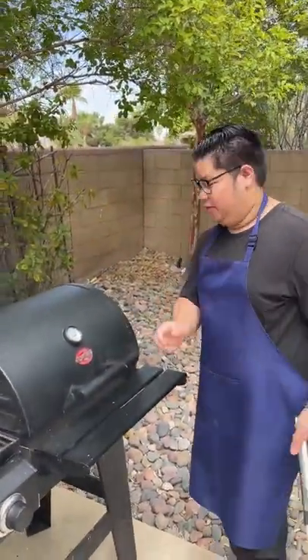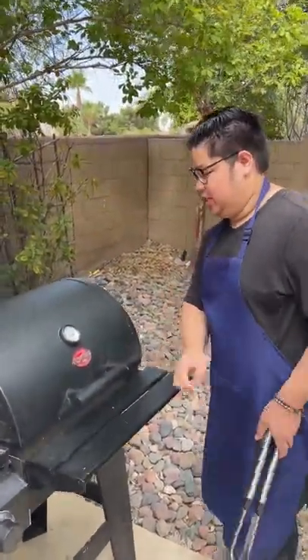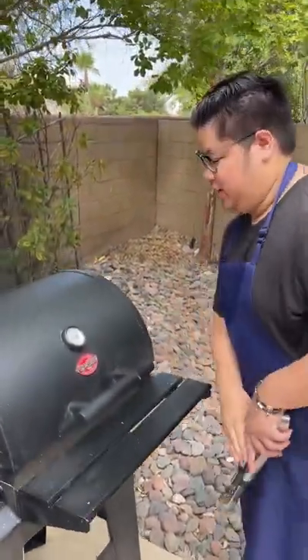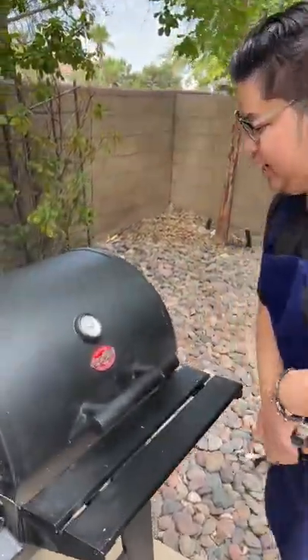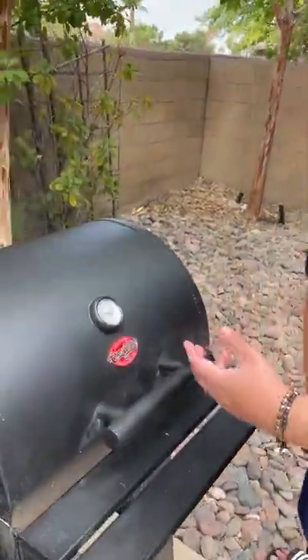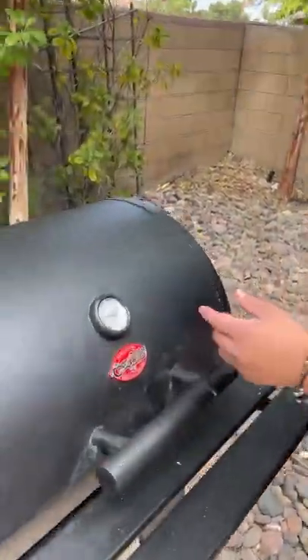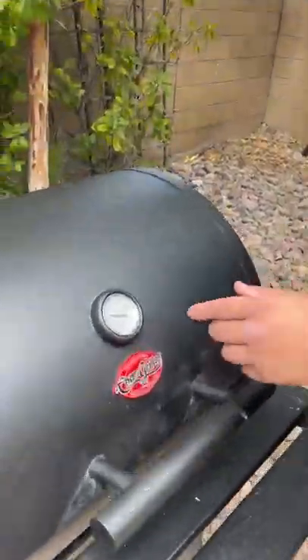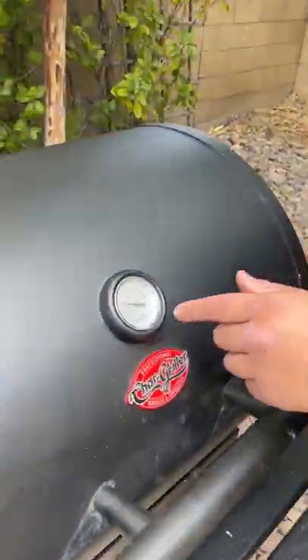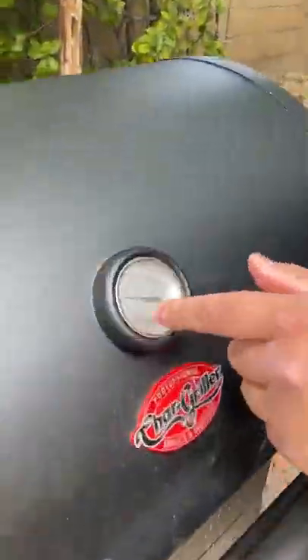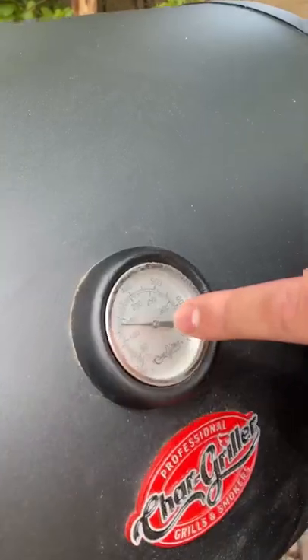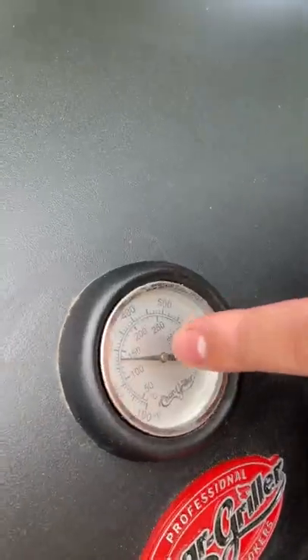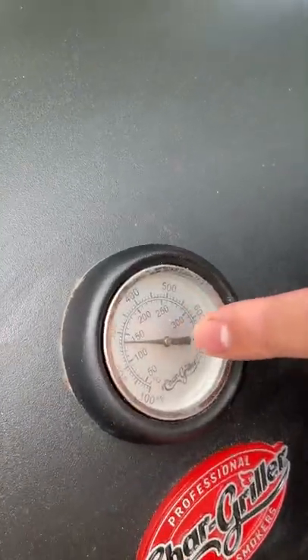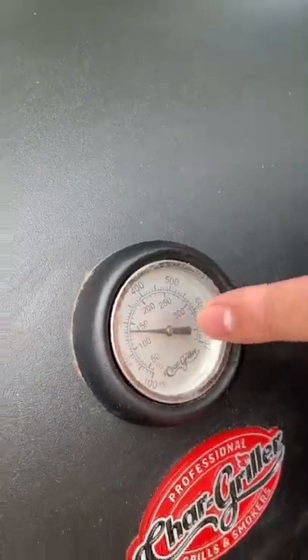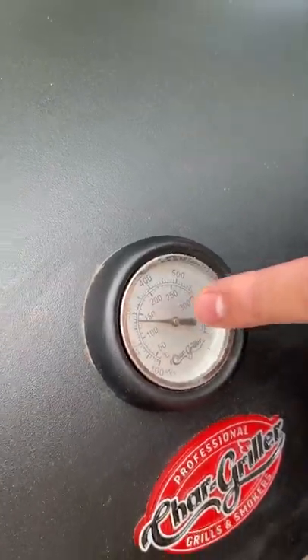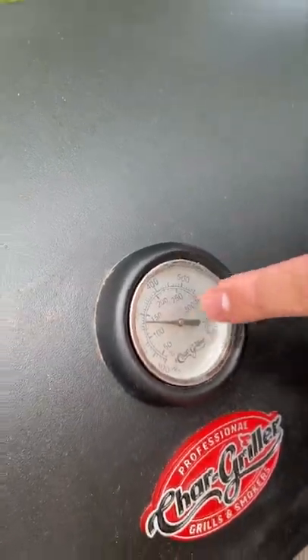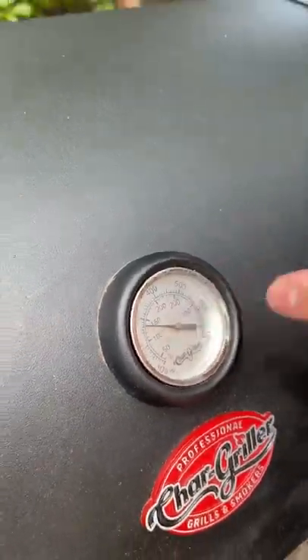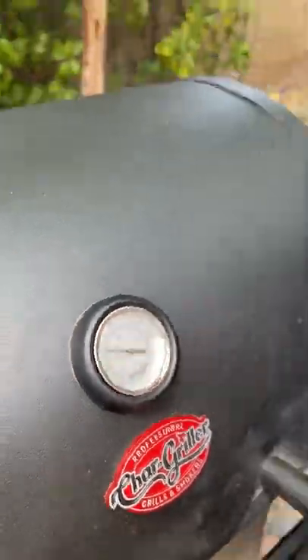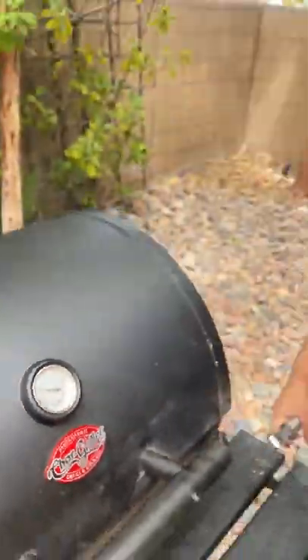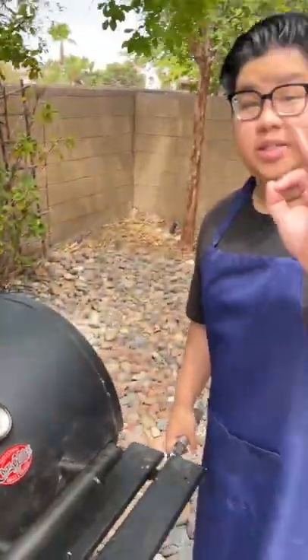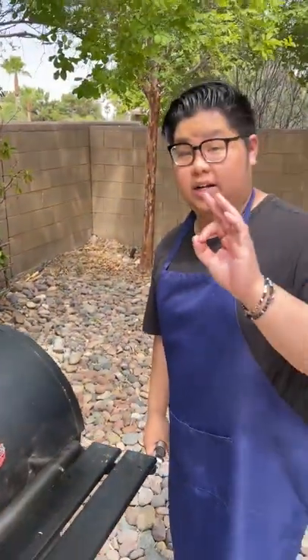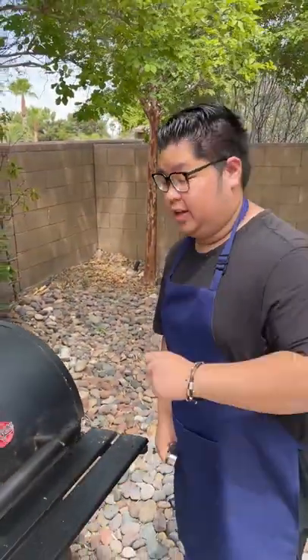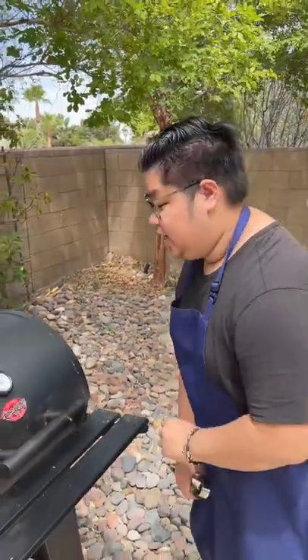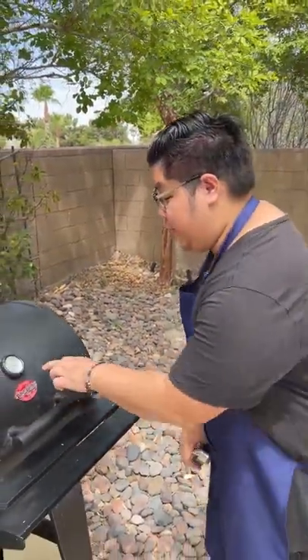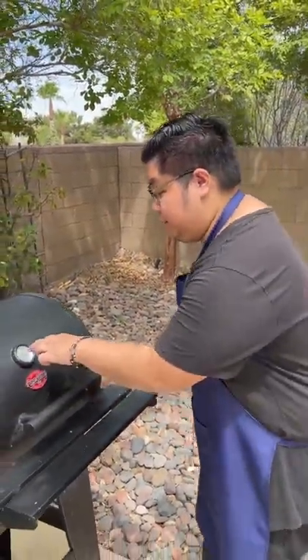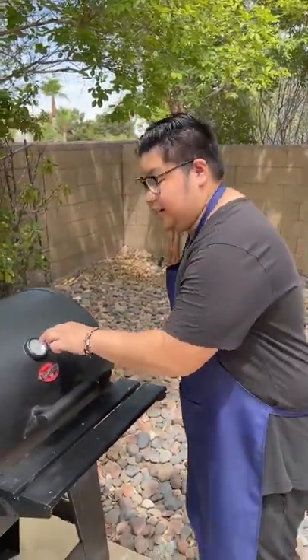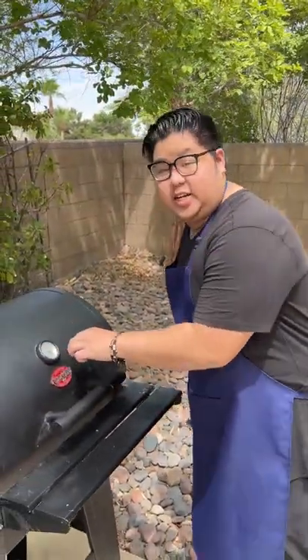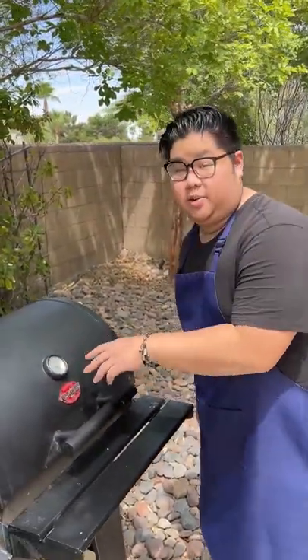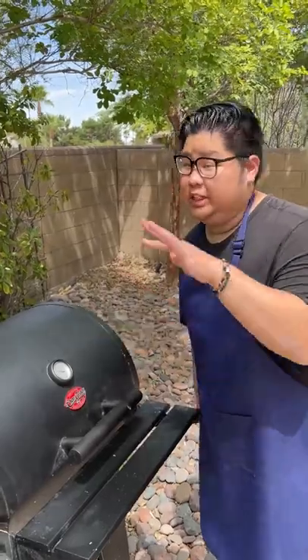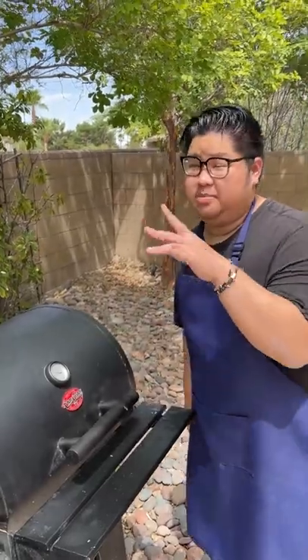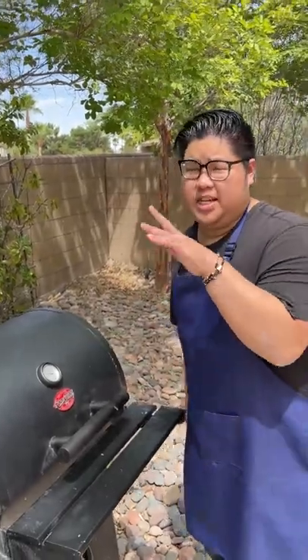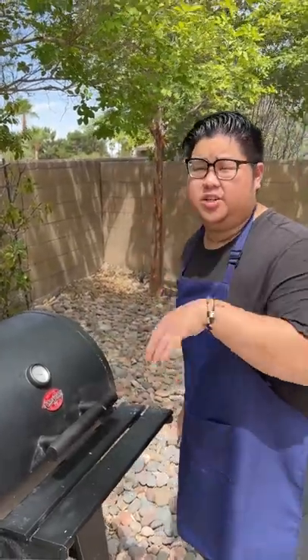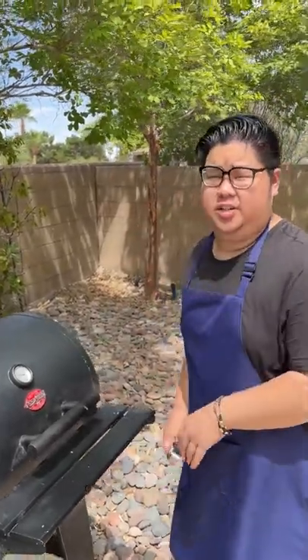I want to let you guys know how you know it's done. When it goes to this temperature right here, that's how you know it's done. You want to maintain the temperature for at least a minute and you're good to go.